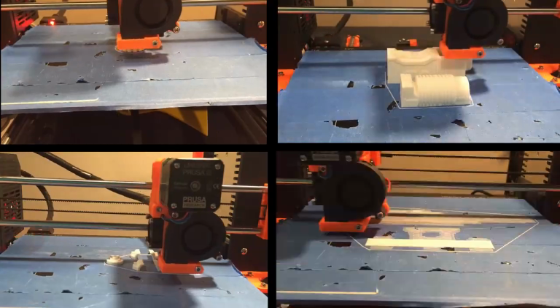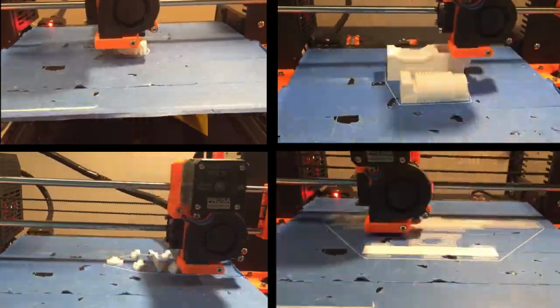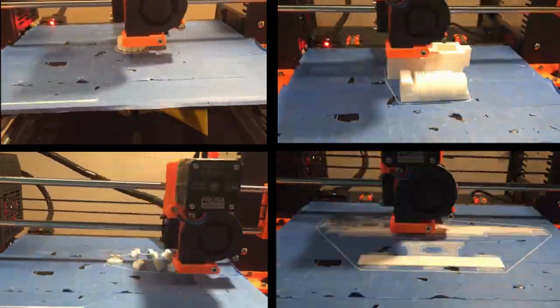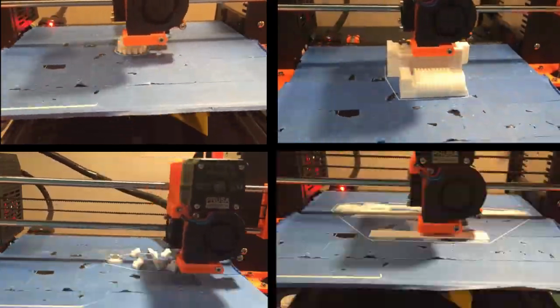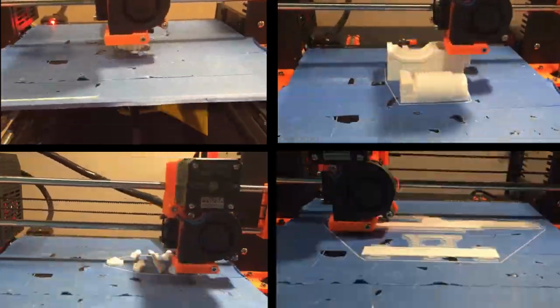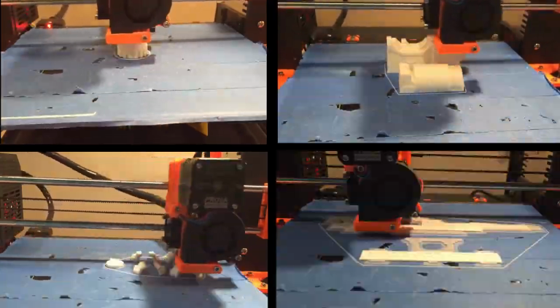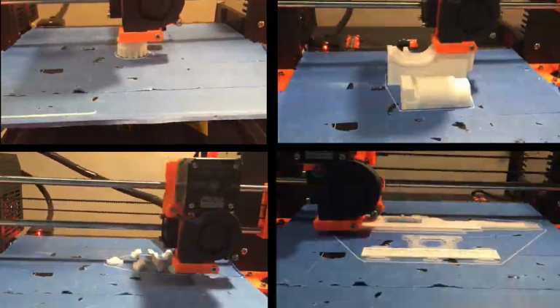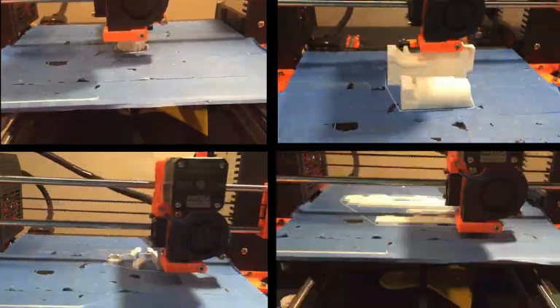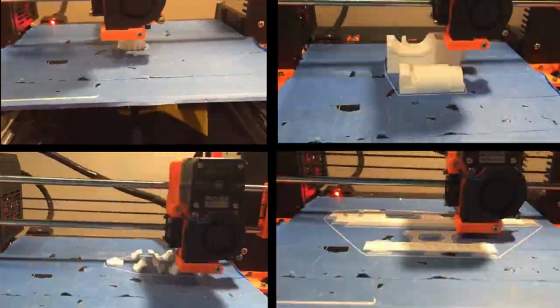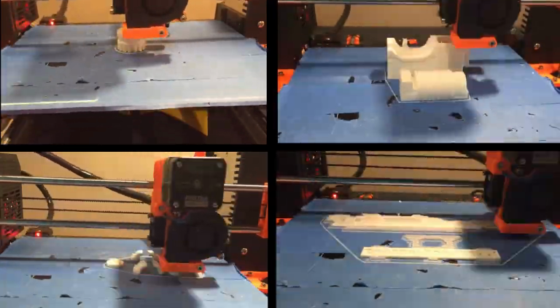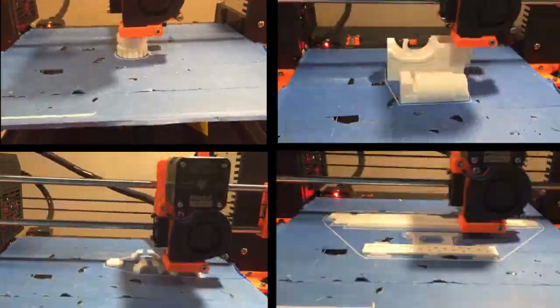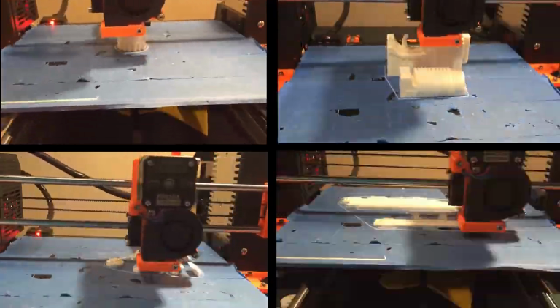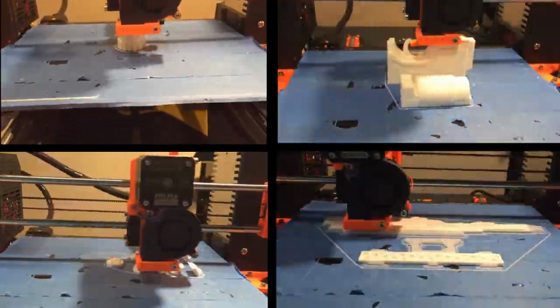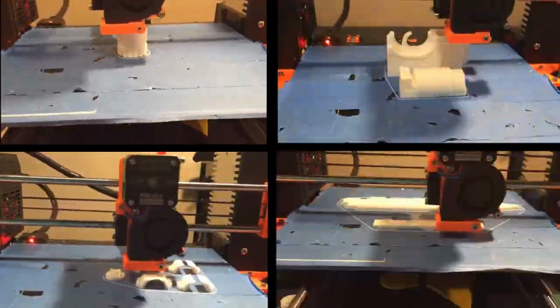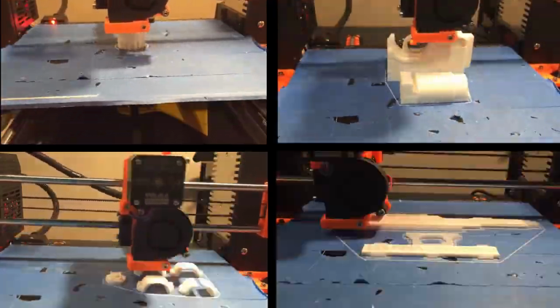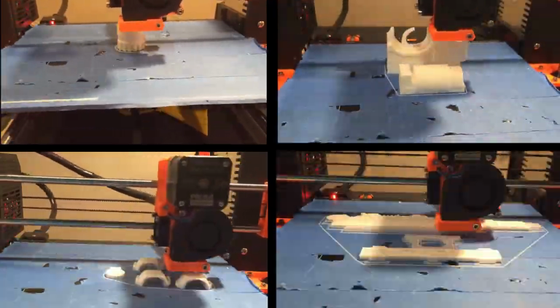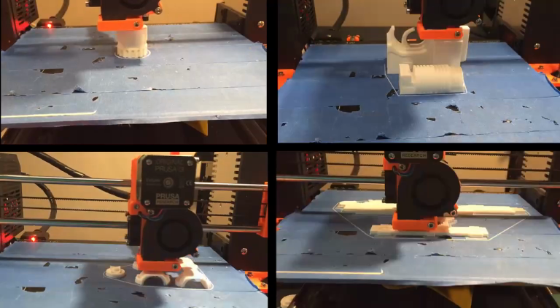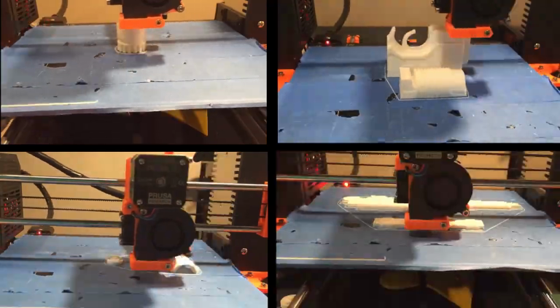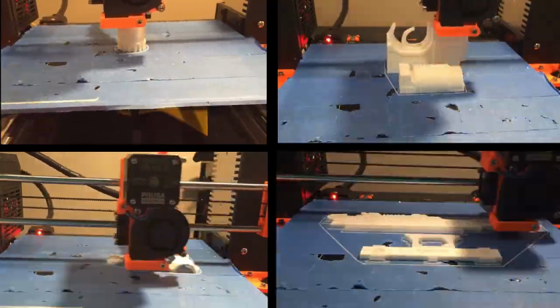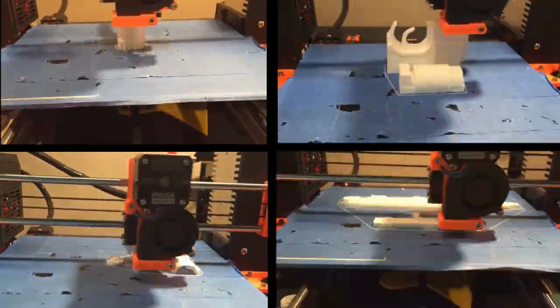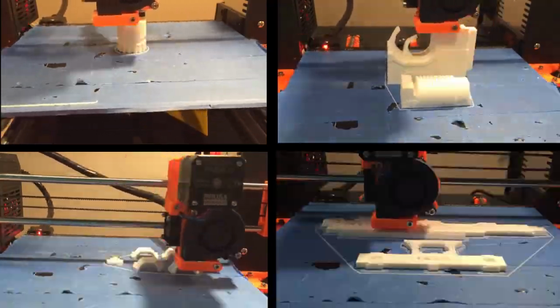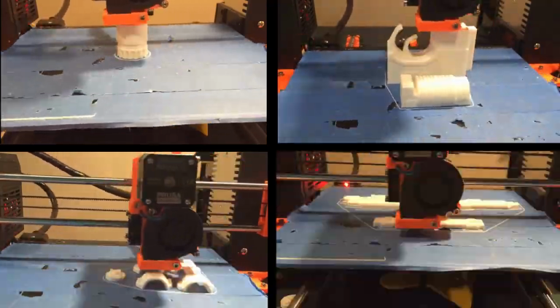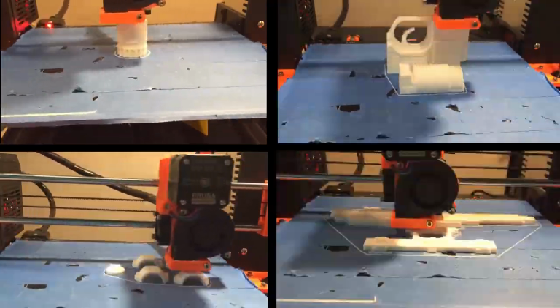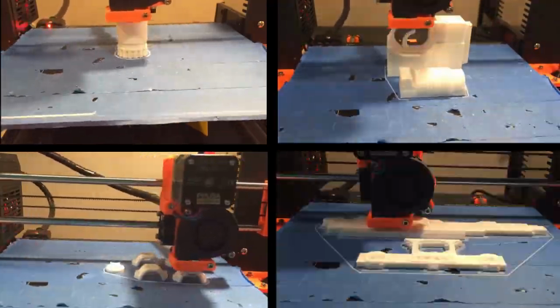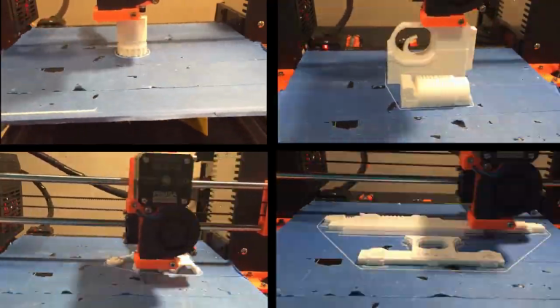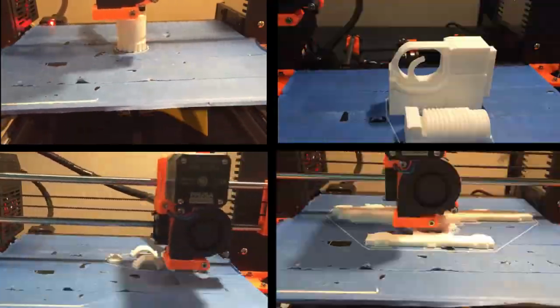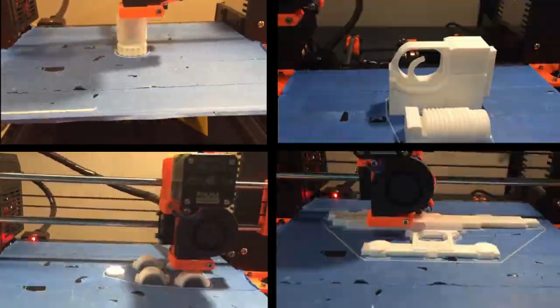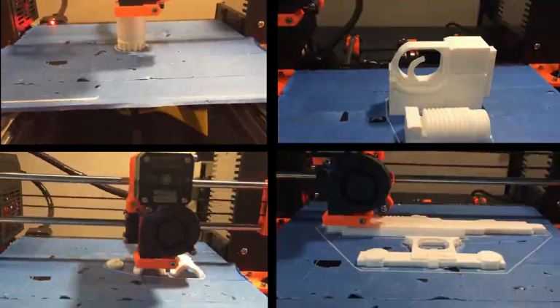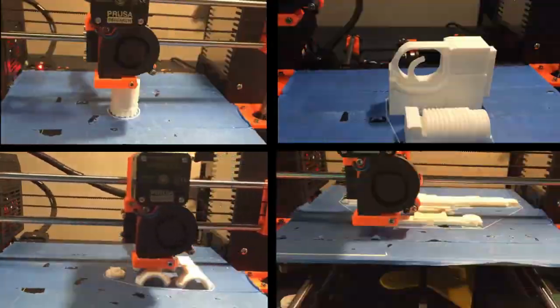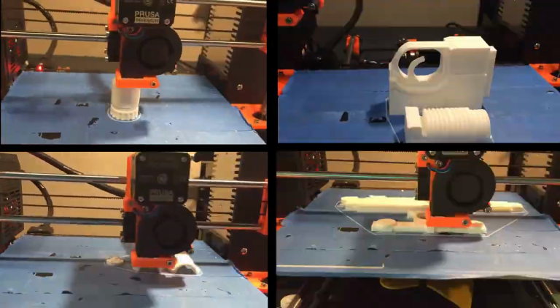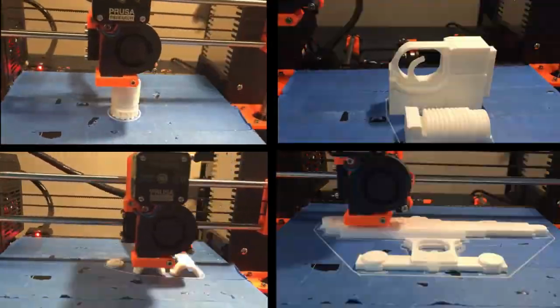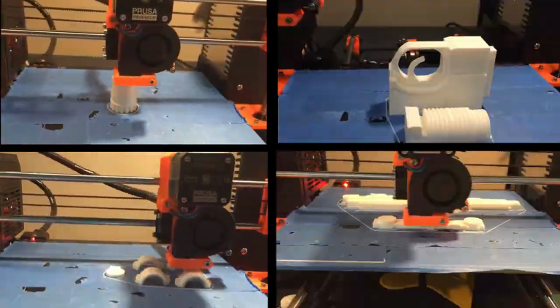Here we have the handle, chamber, barrel, flash hider, trigger group, scope, and scope mount being printed here.